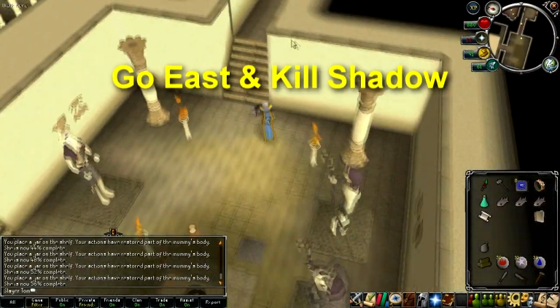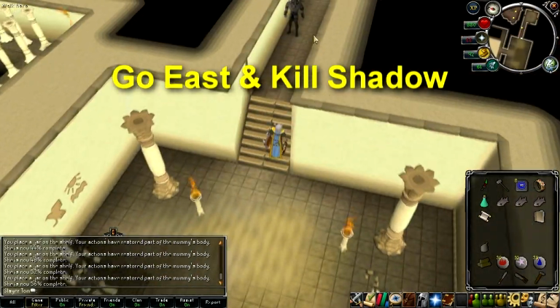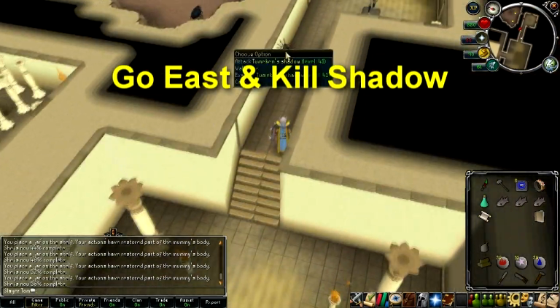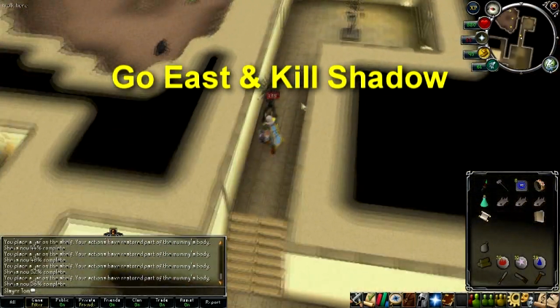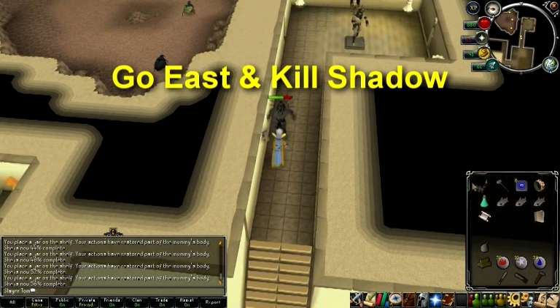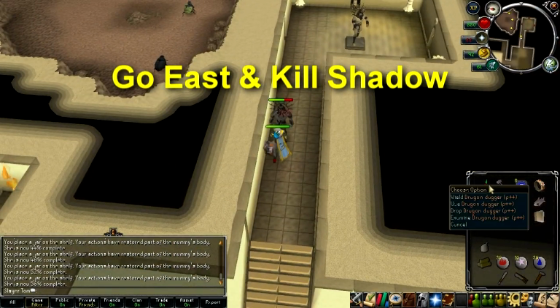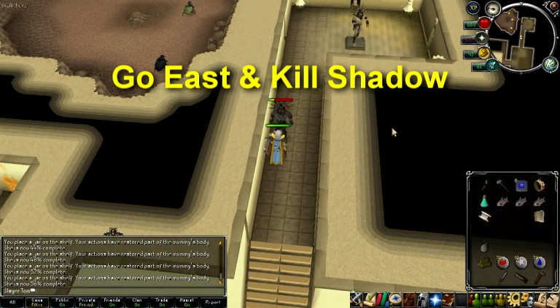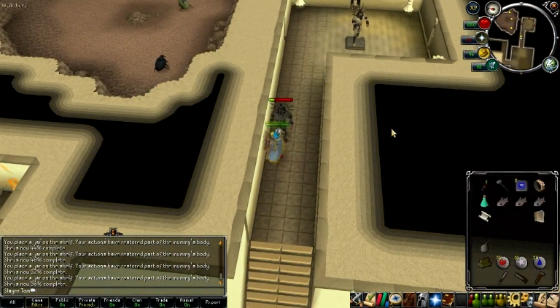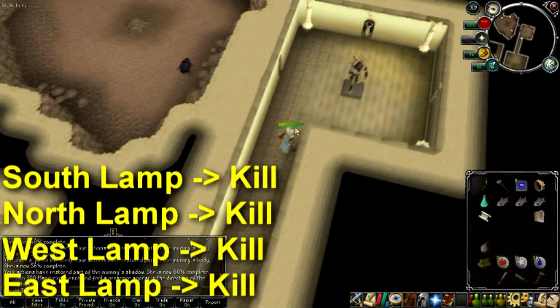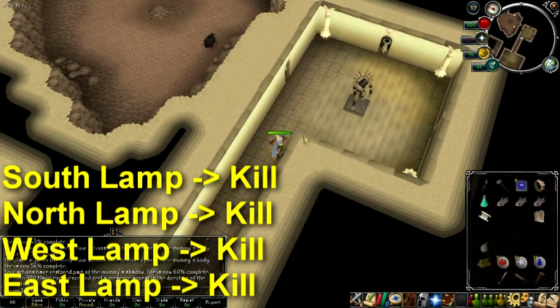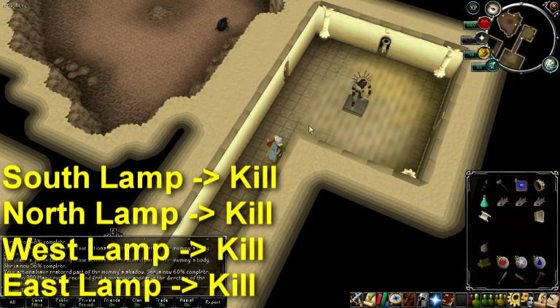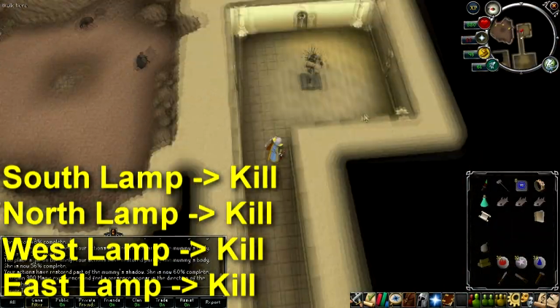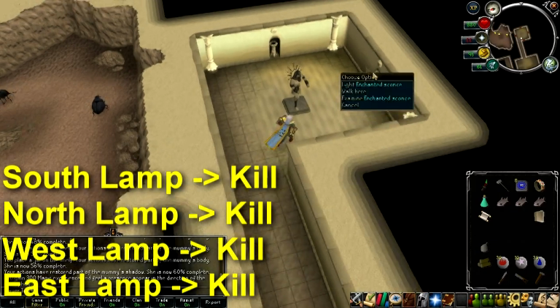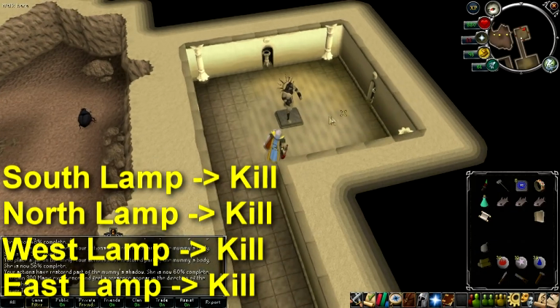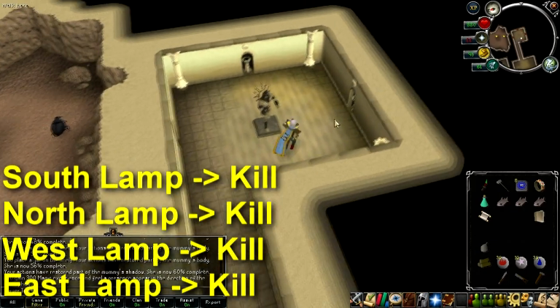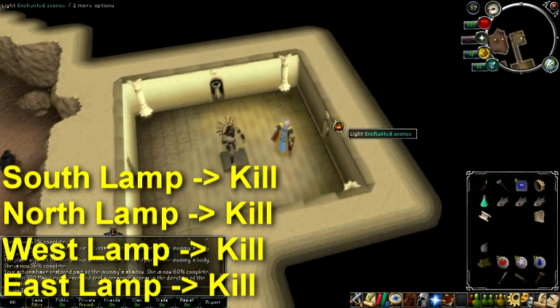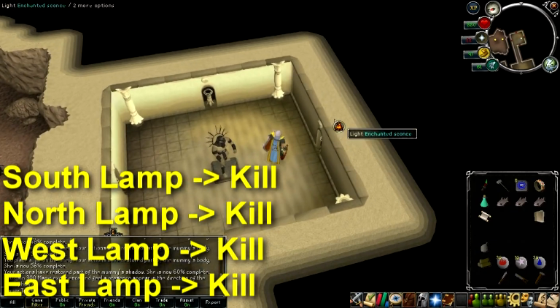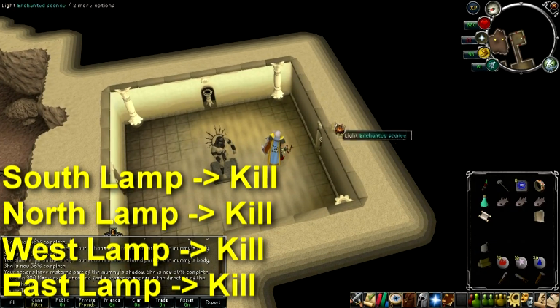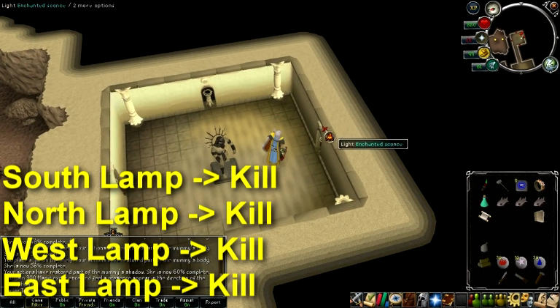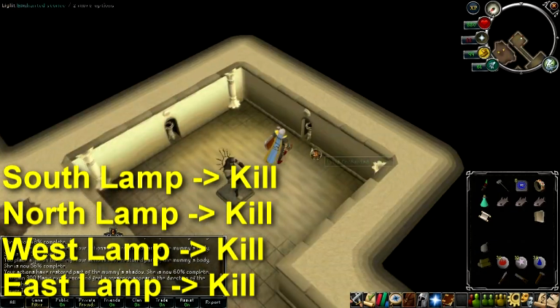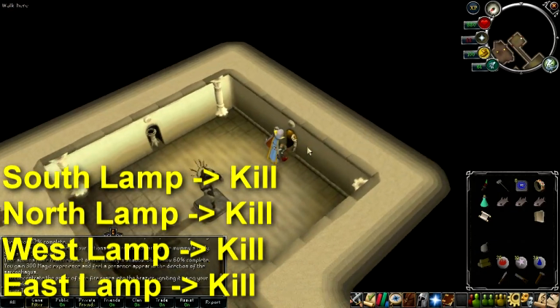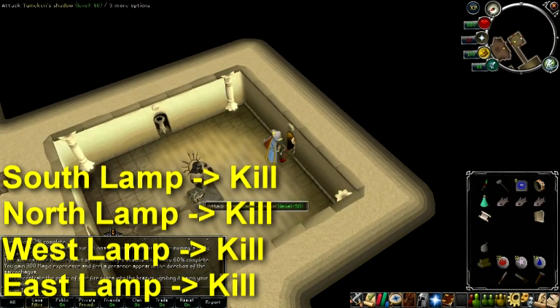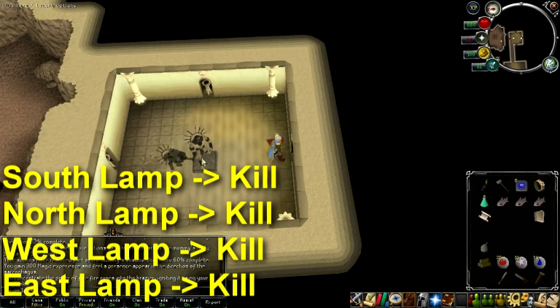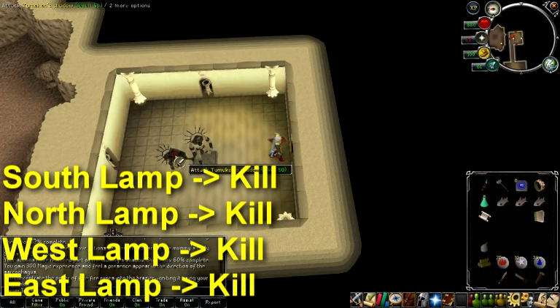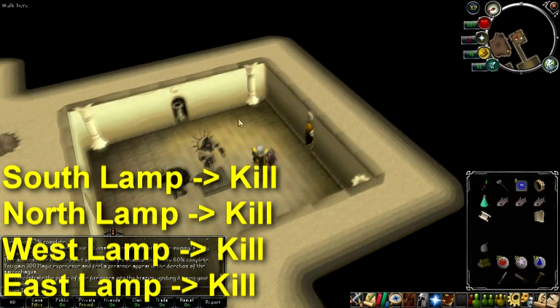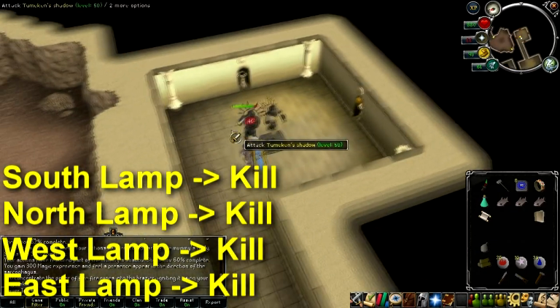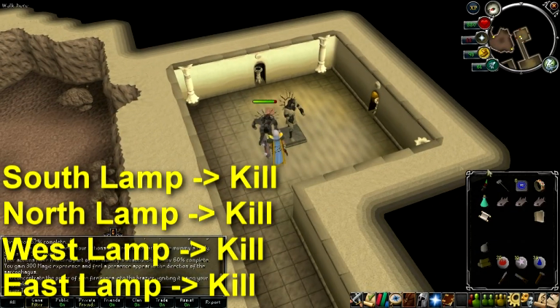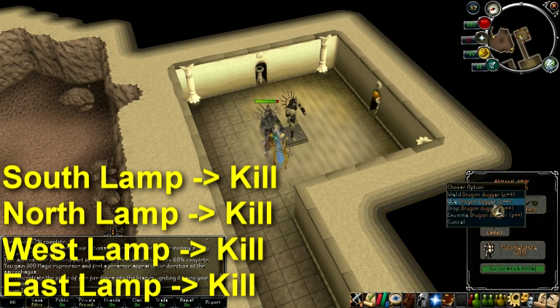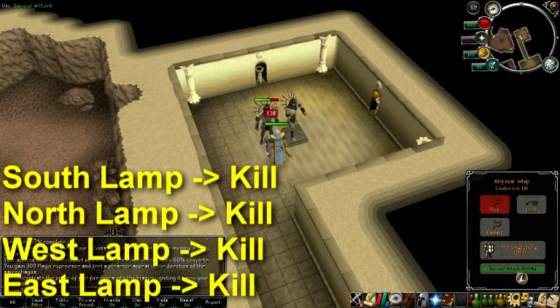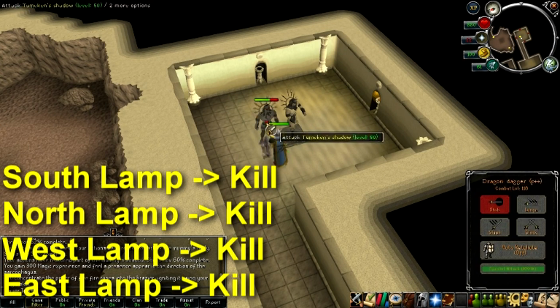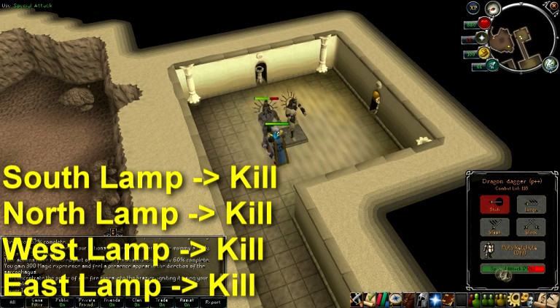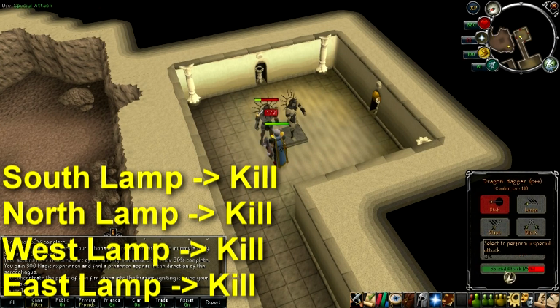Go east up the stairs and in the corridor kill the shadow. After killing the shadow, continue east and light the south lamp in the room and kill the shadow. Repeat this process for the north lamp, then the west lamp, and then the east lamp. Make sure you do it in that order.